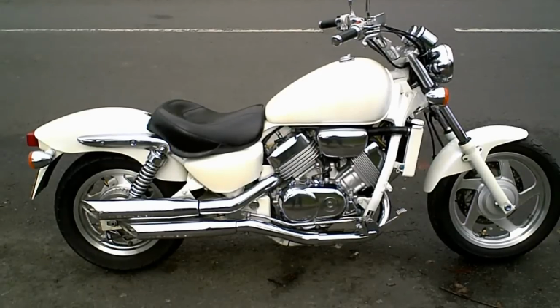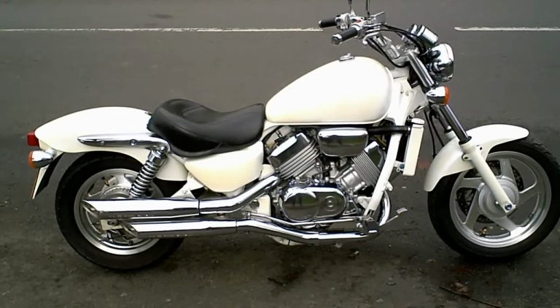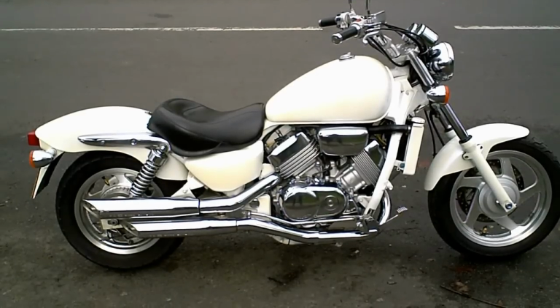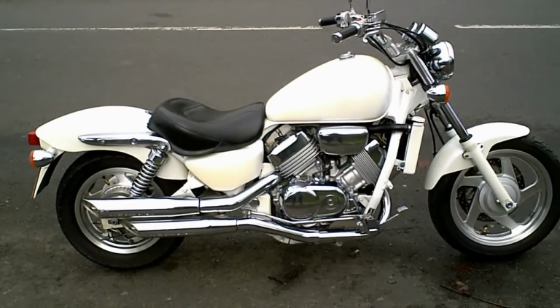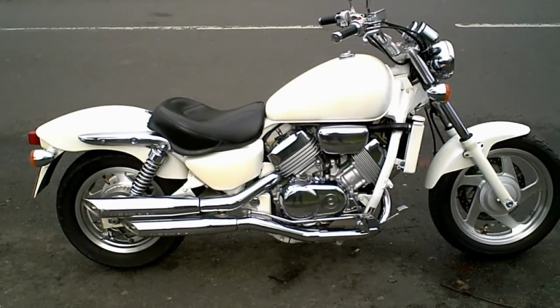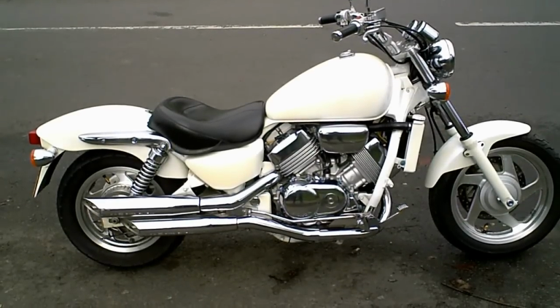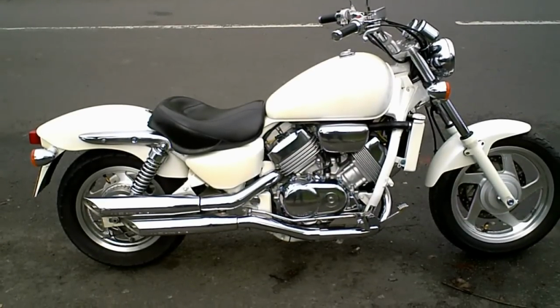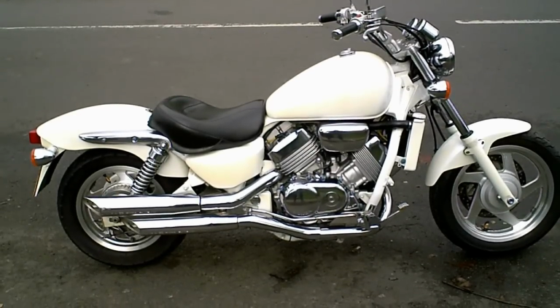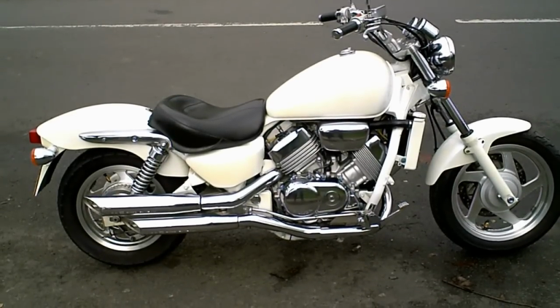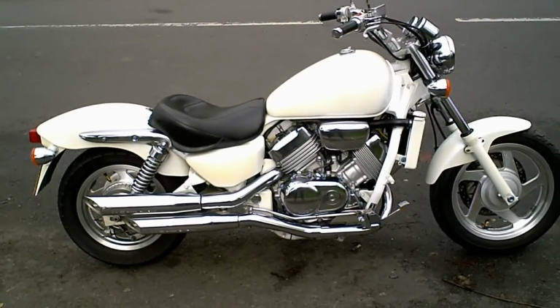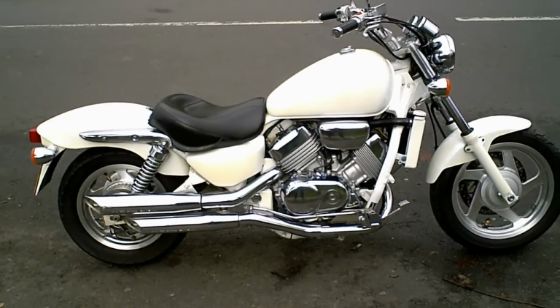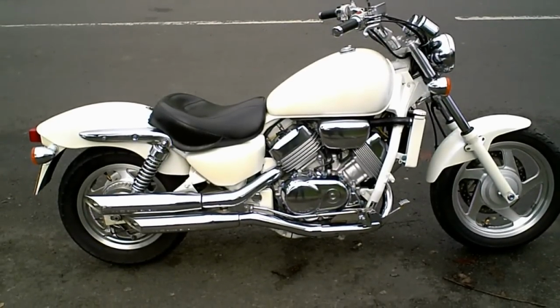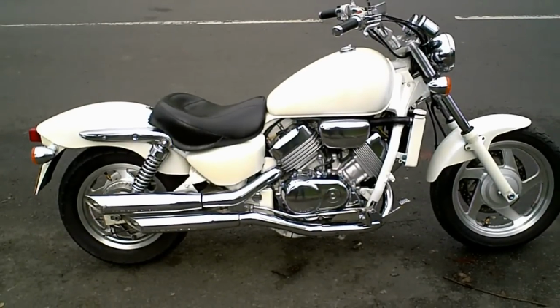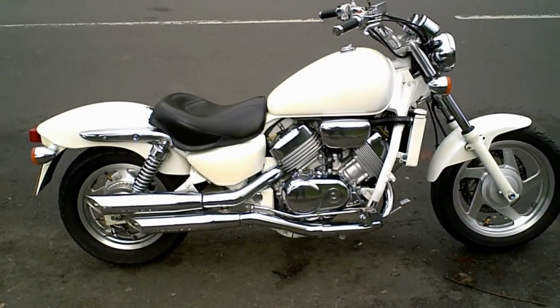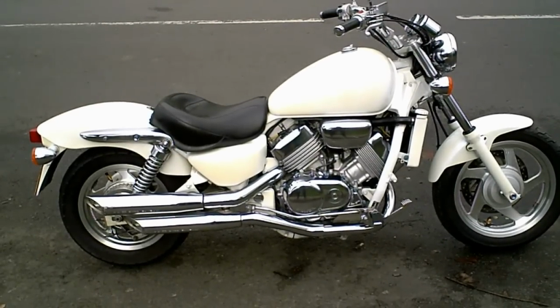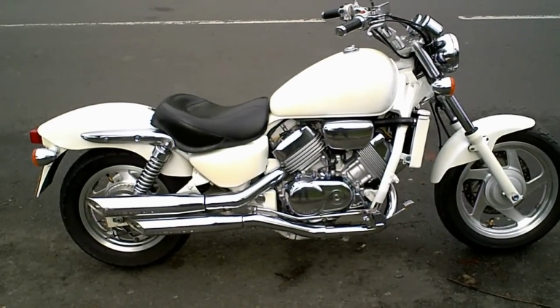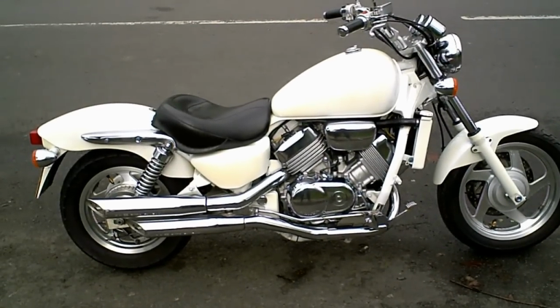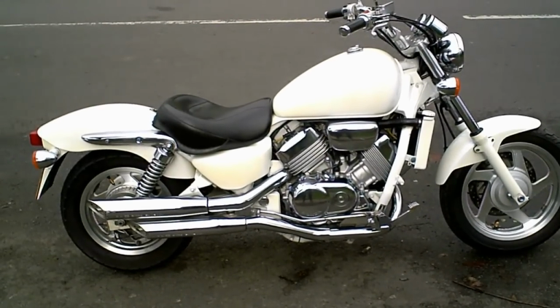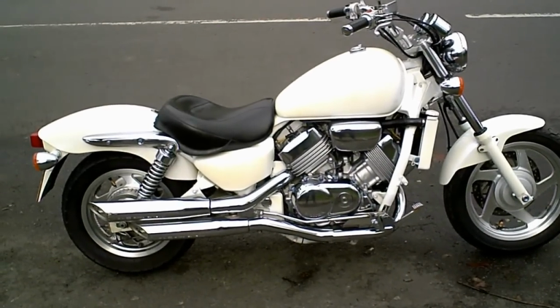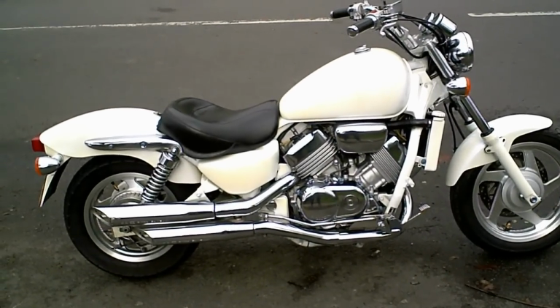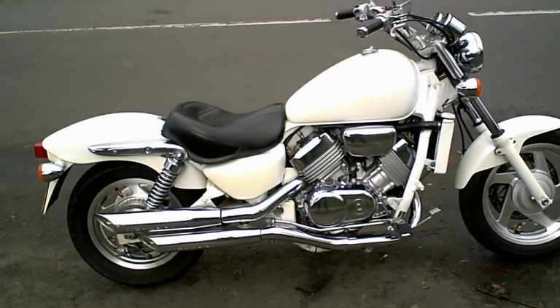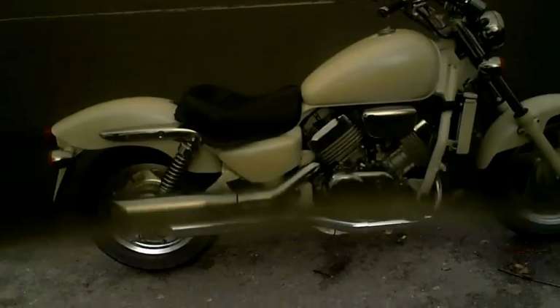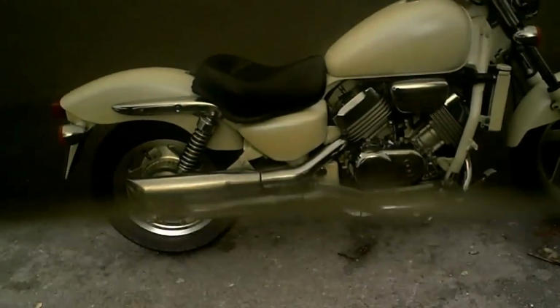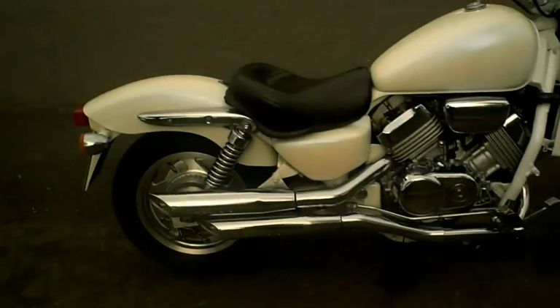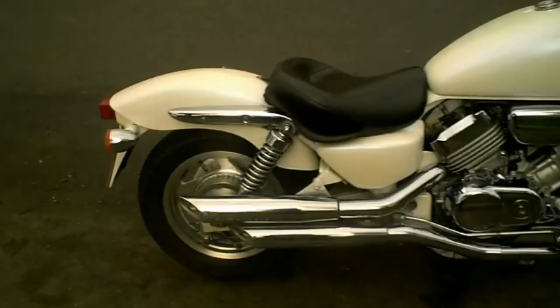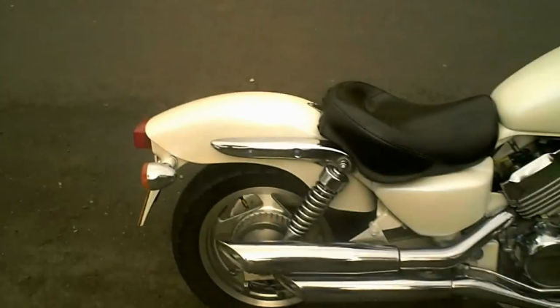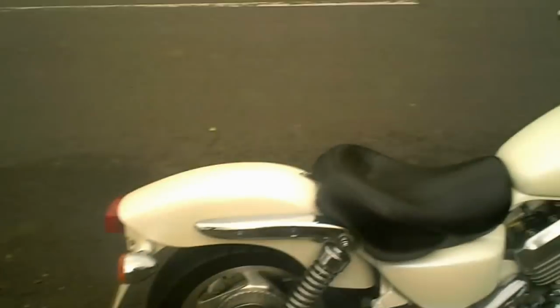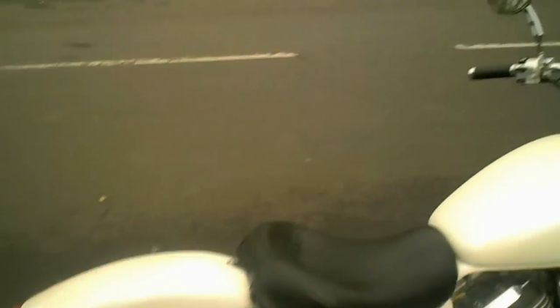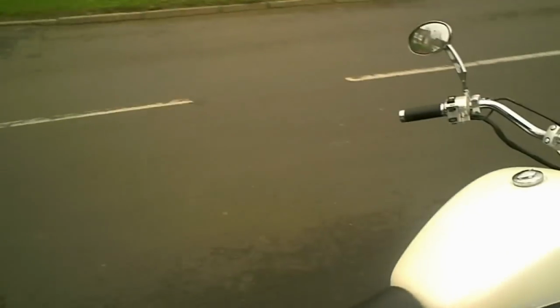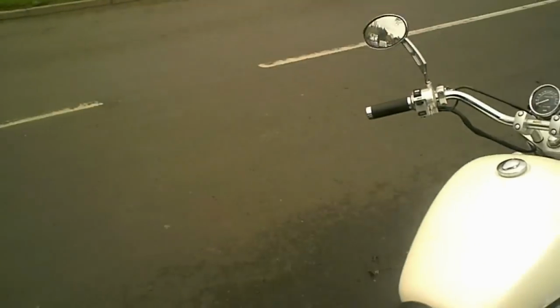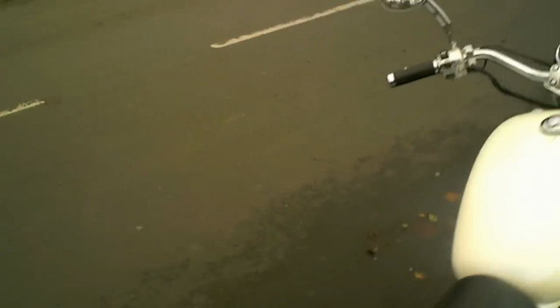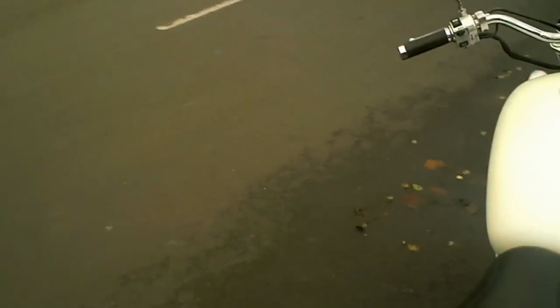A short video to demonstrate the Honda VF750C, just to show it's been tested — brakes, clutch, gears, that kind of thing.